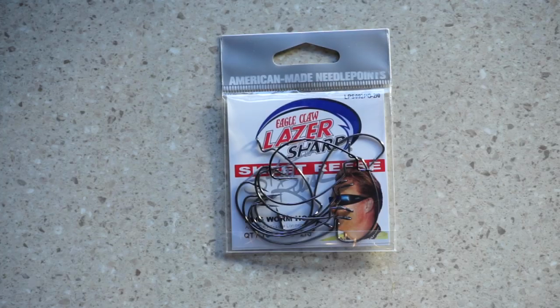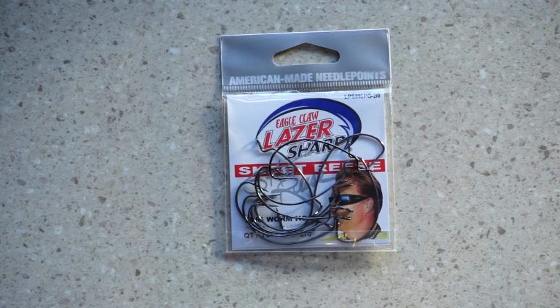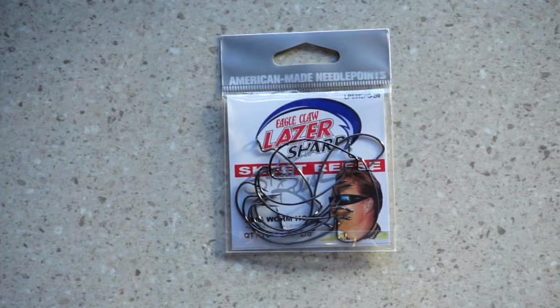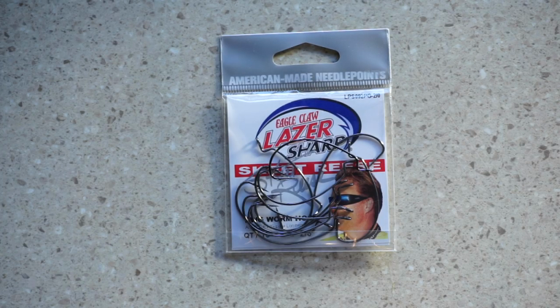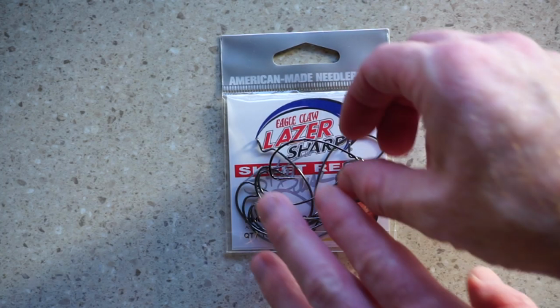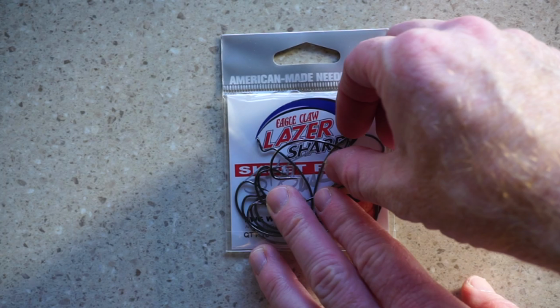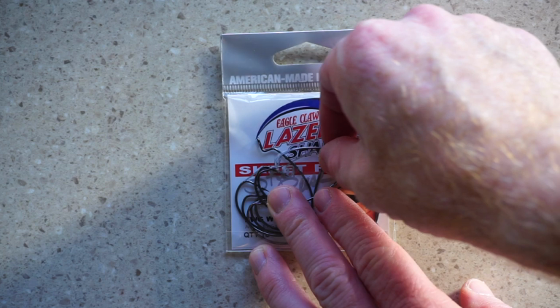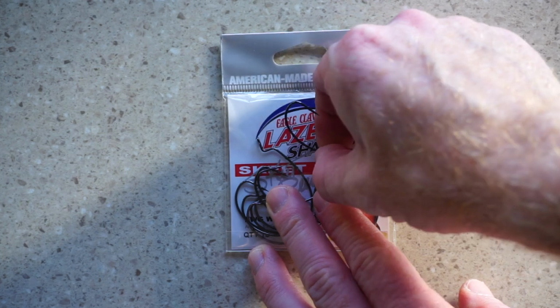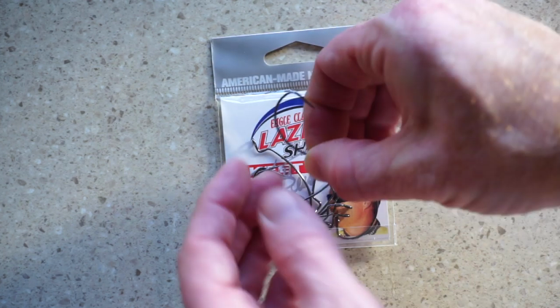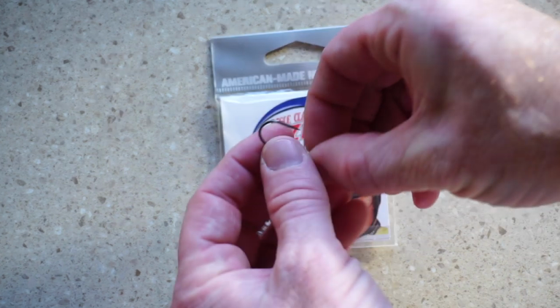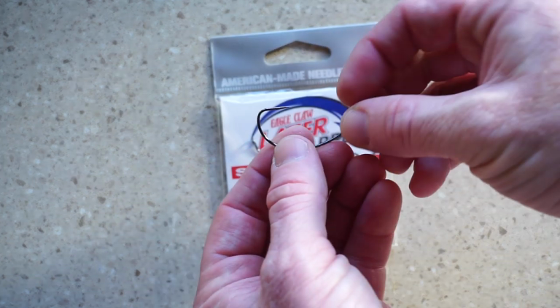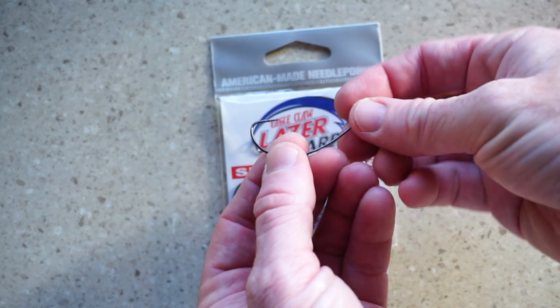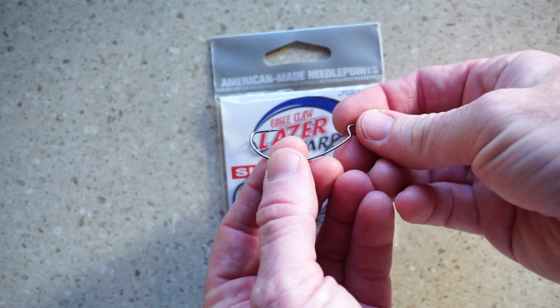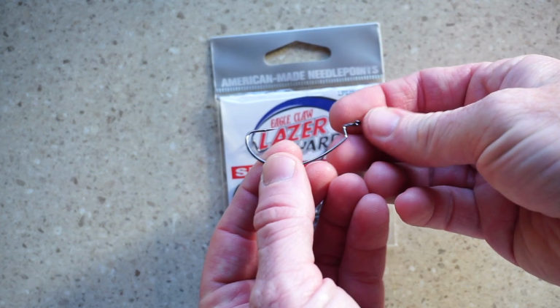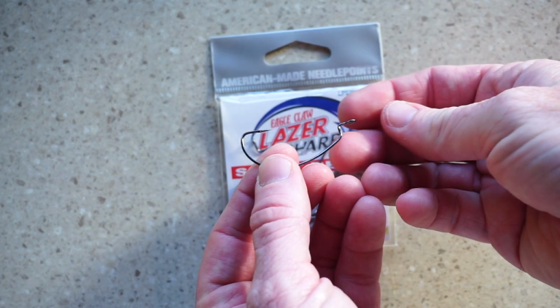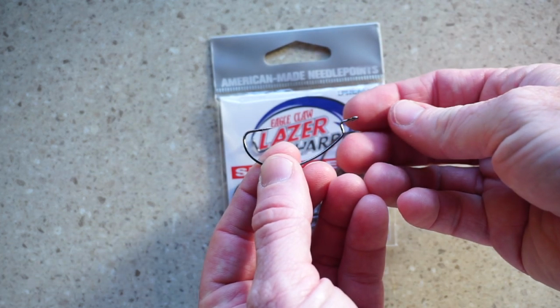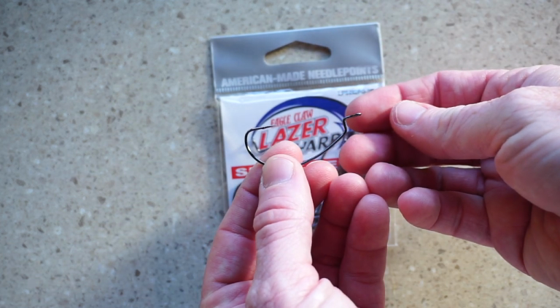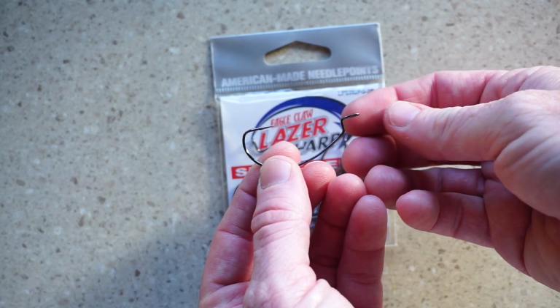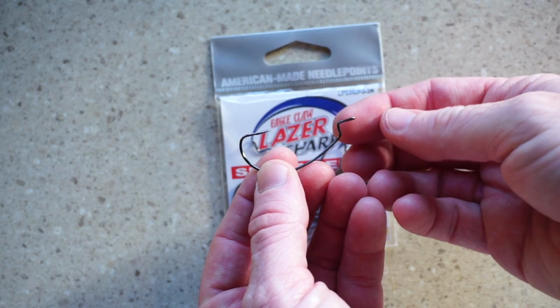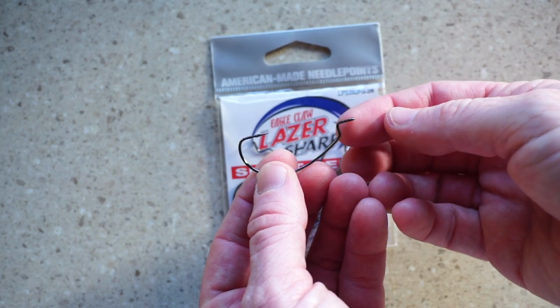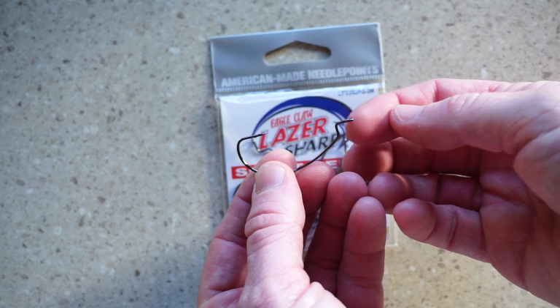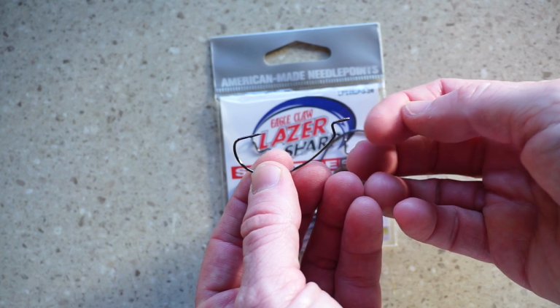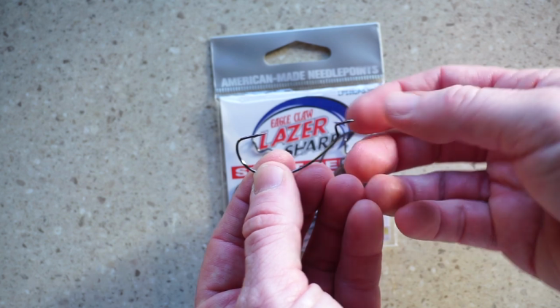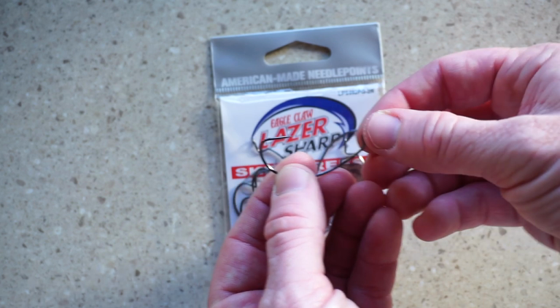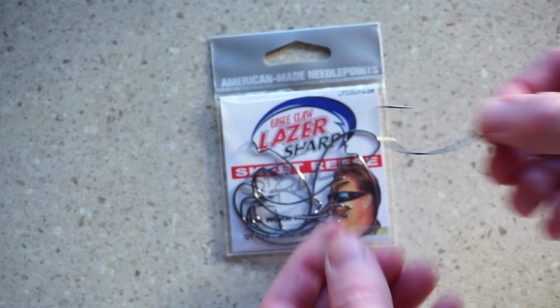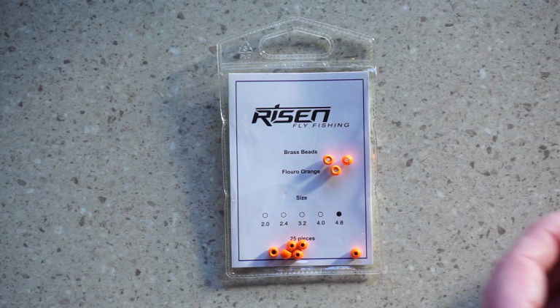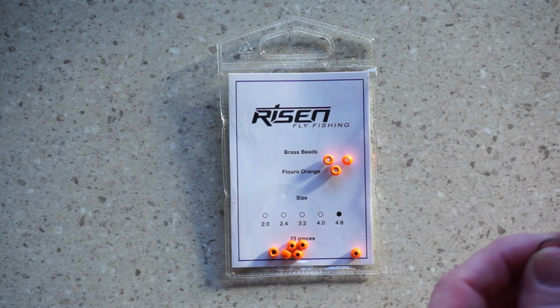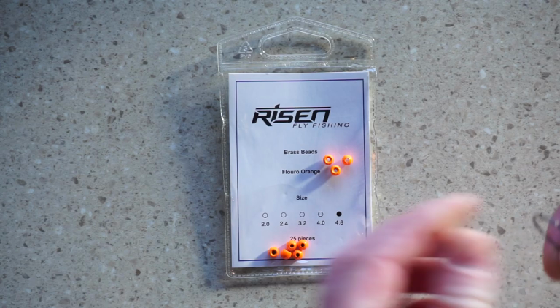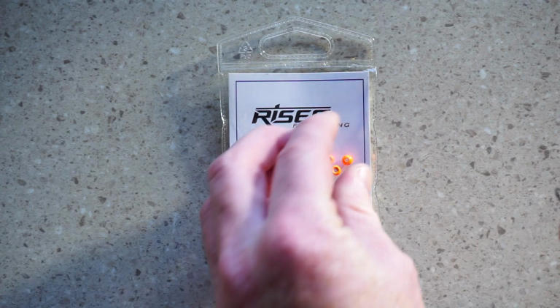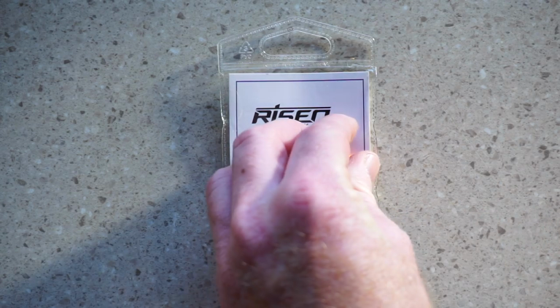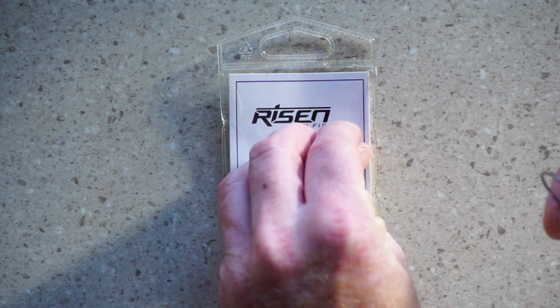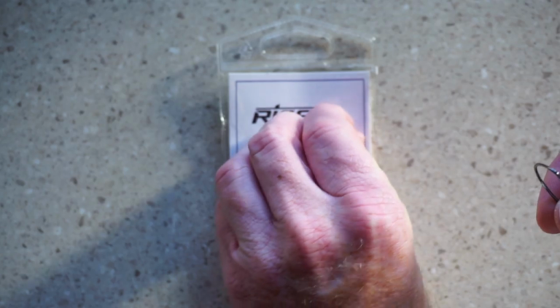You have to make sure and choose a hook carefully. You are looking for a wide gap hook like this, but with a thin wire and enough tying room at the eye of the hook. You'll also want to make it barbless to get the beads on.